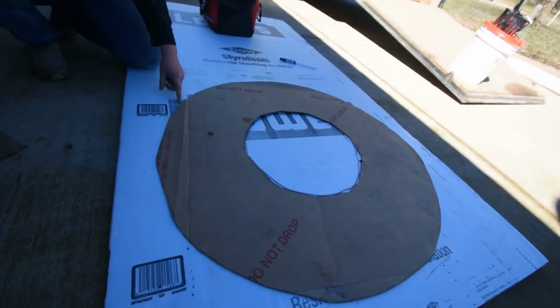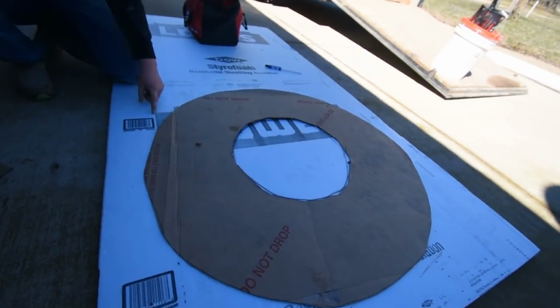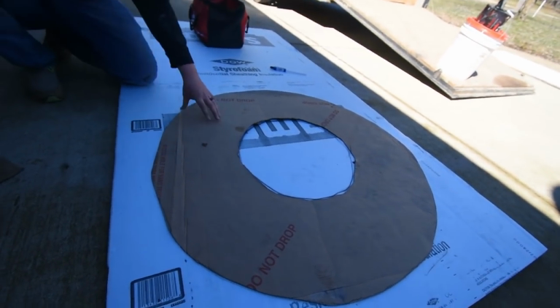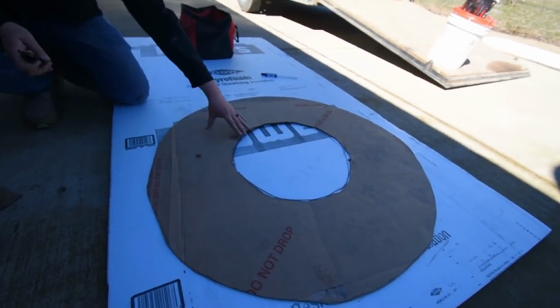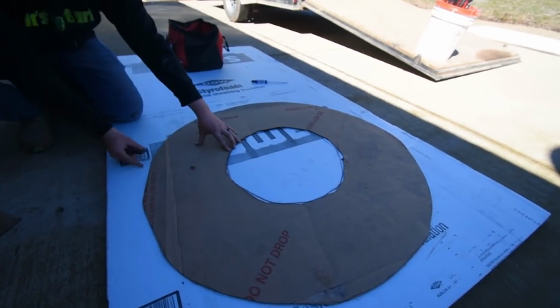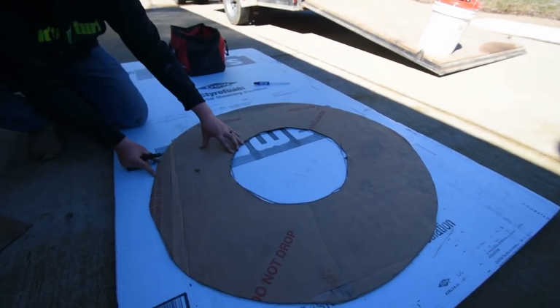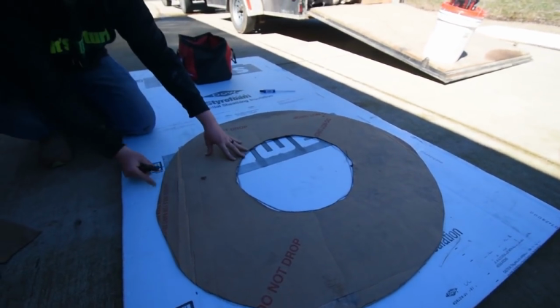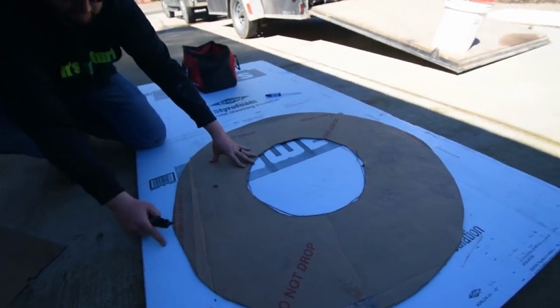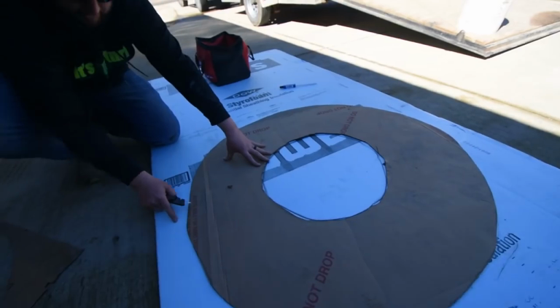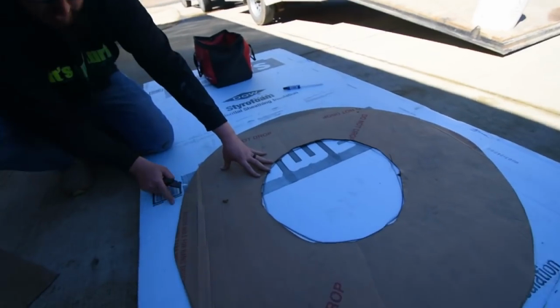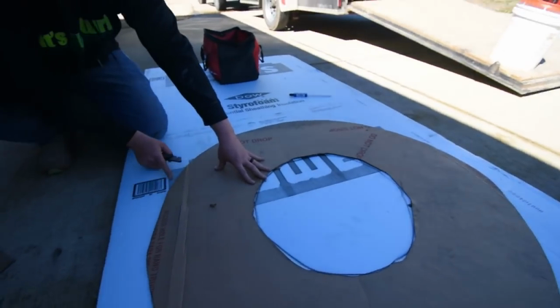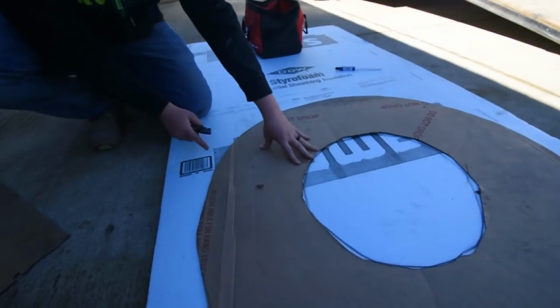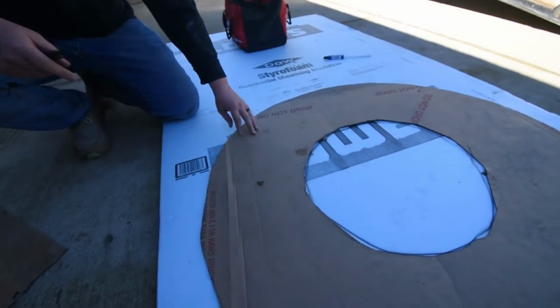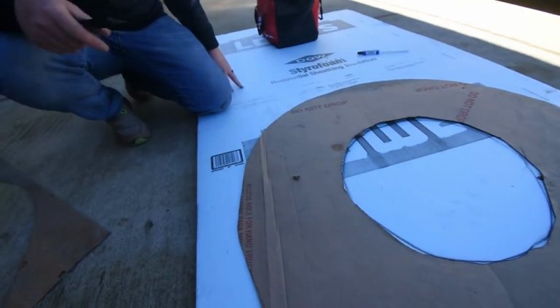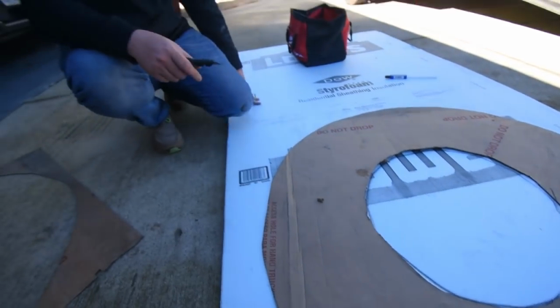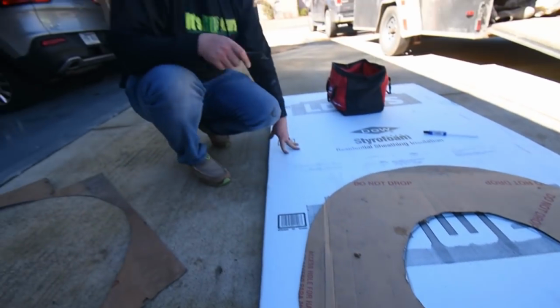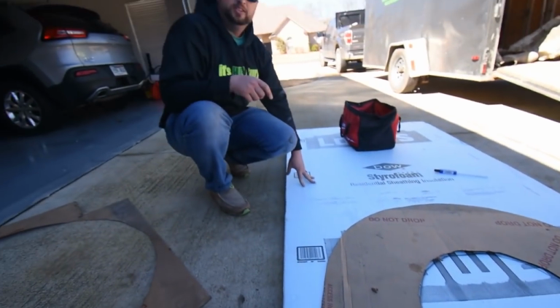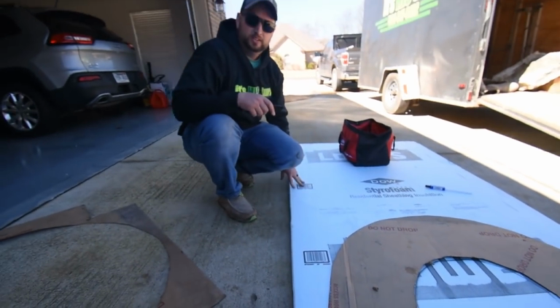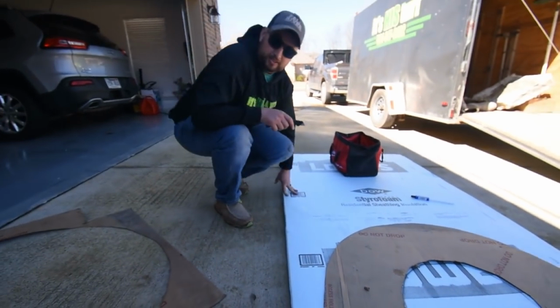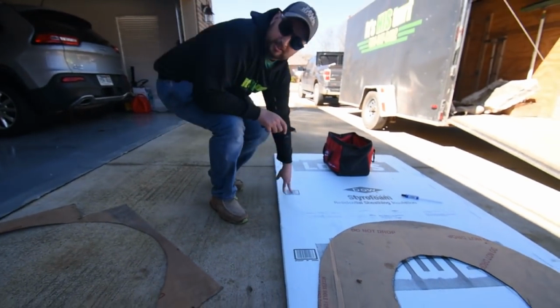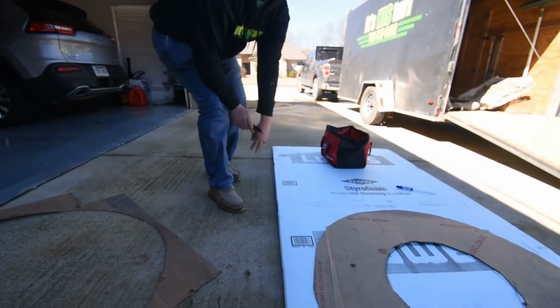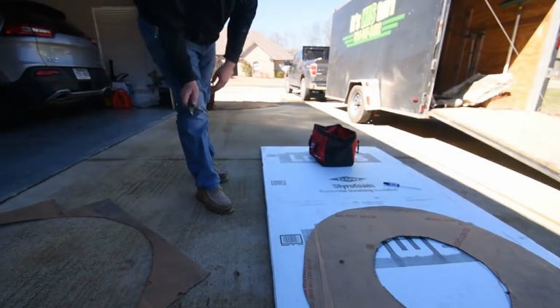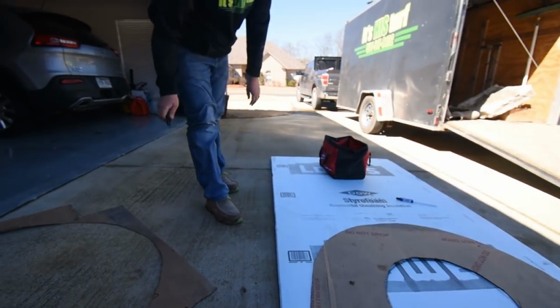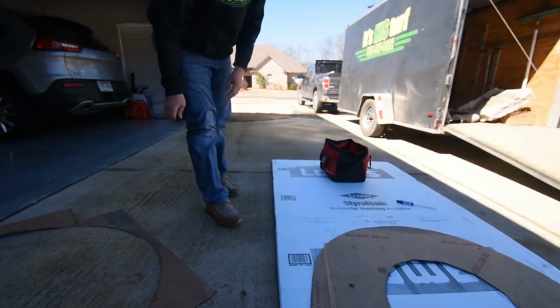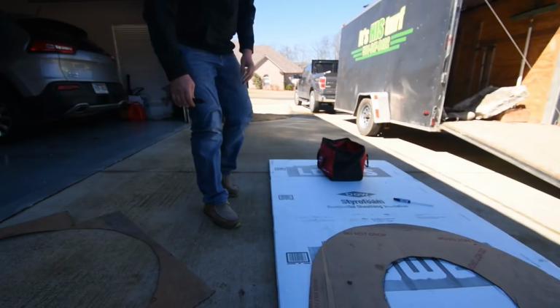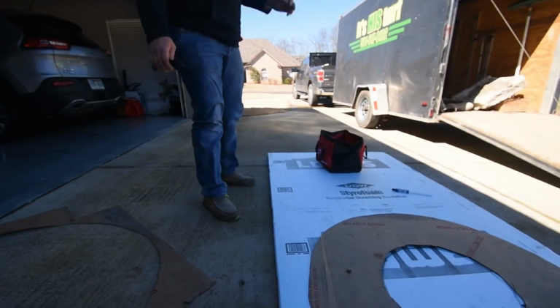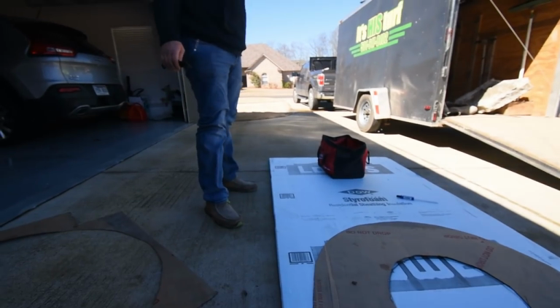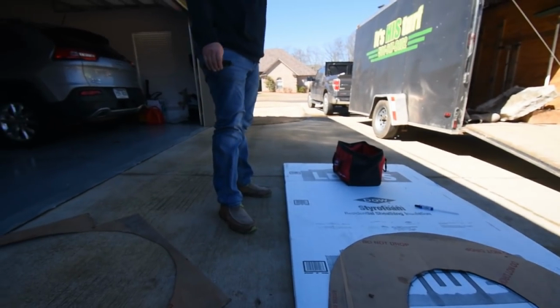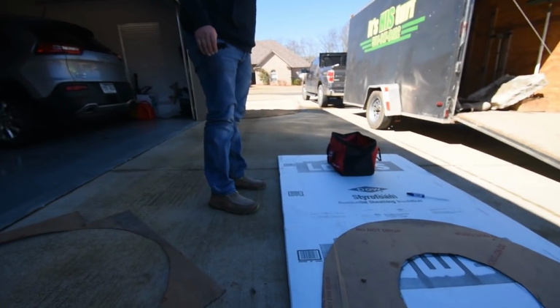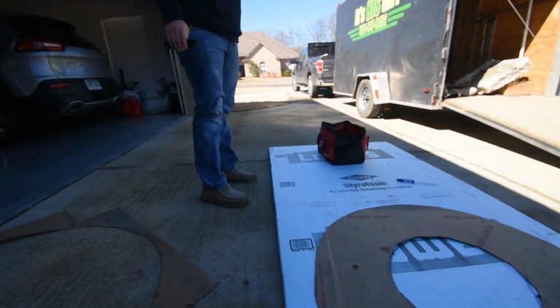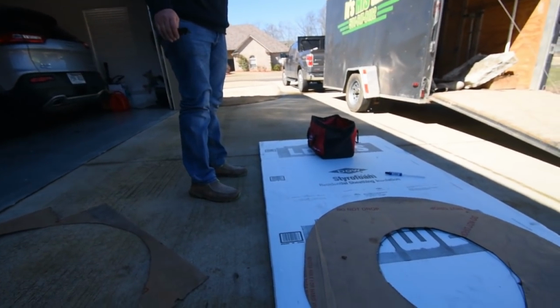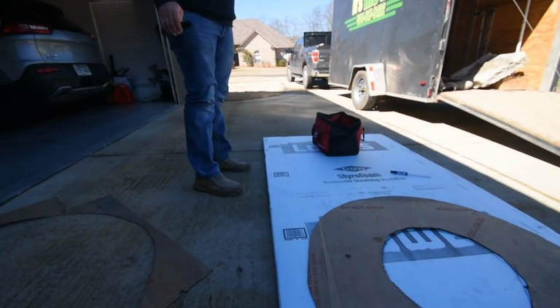Since it's not a perfect circle, you're just going to eyeball it — eyeball it to get that overhang and rock and roll.